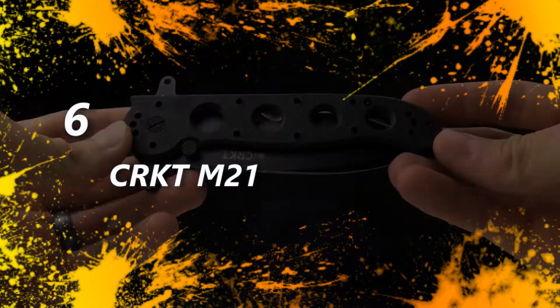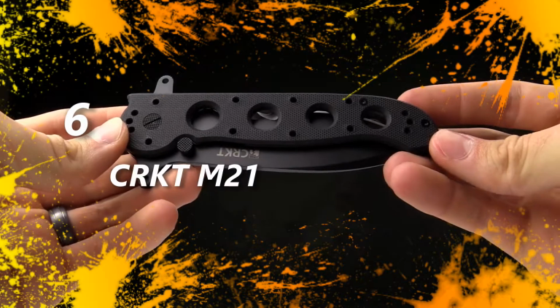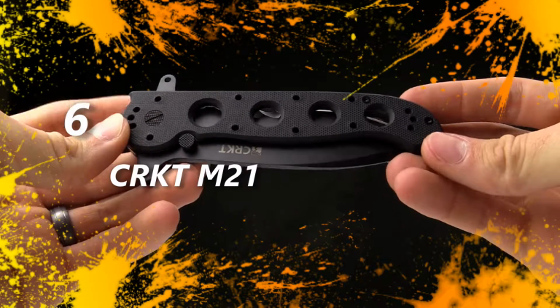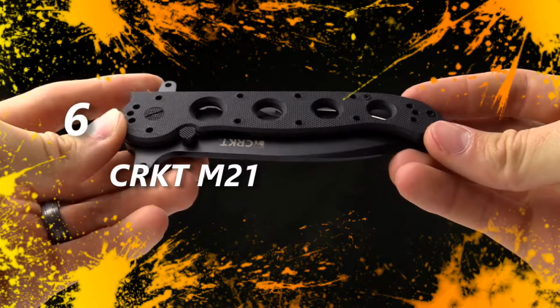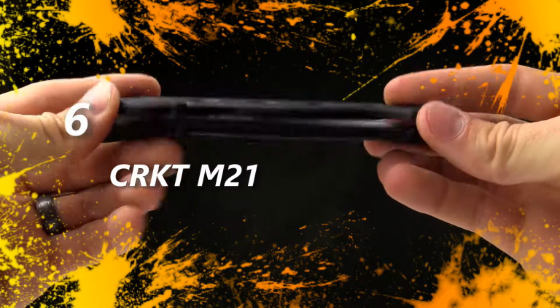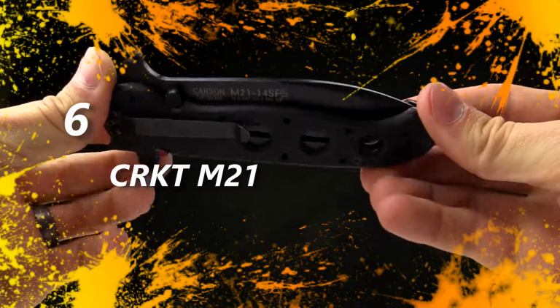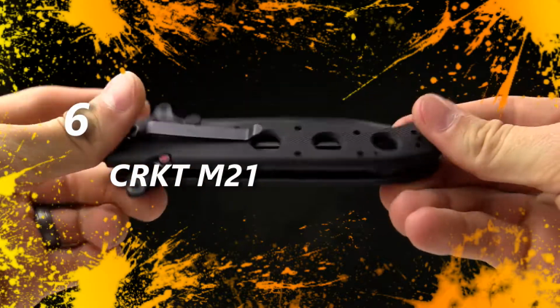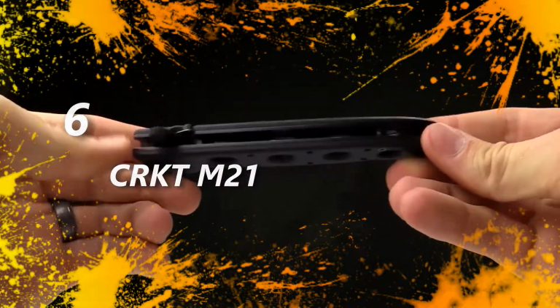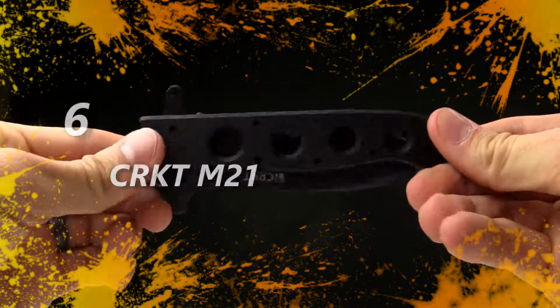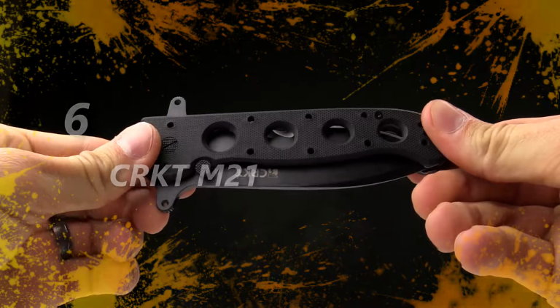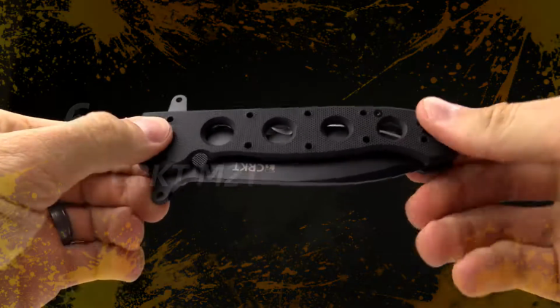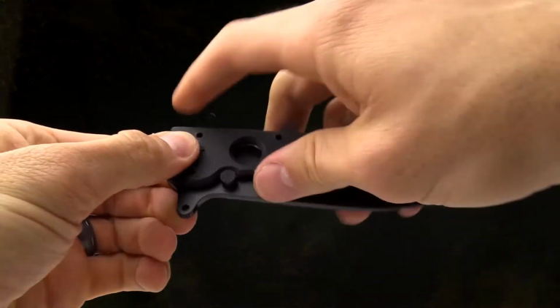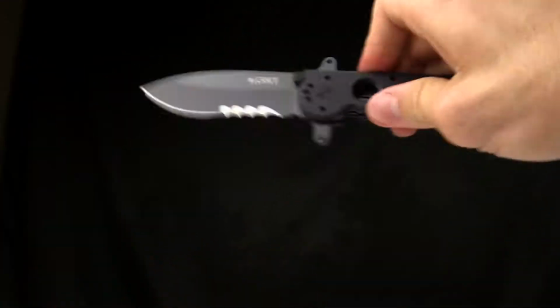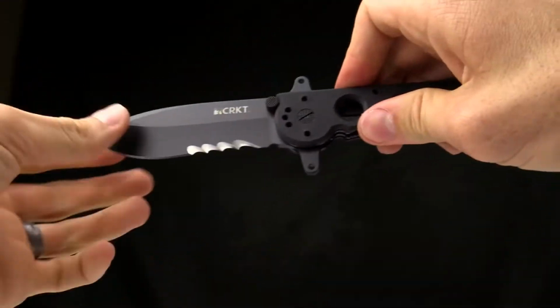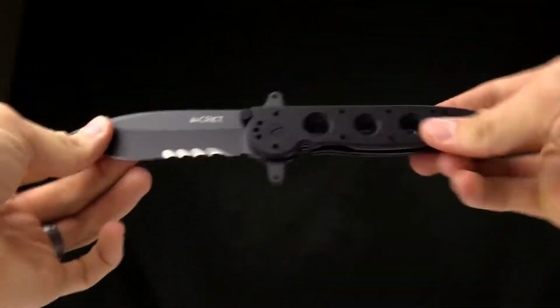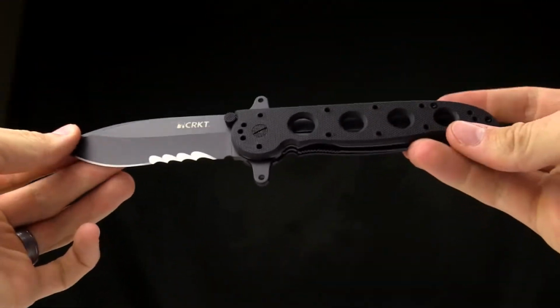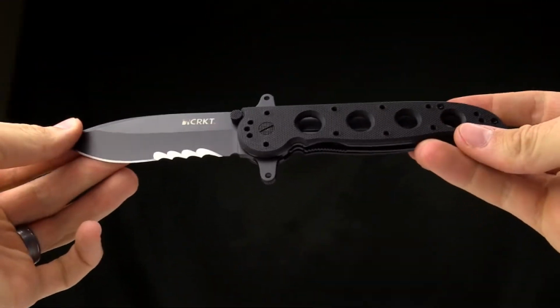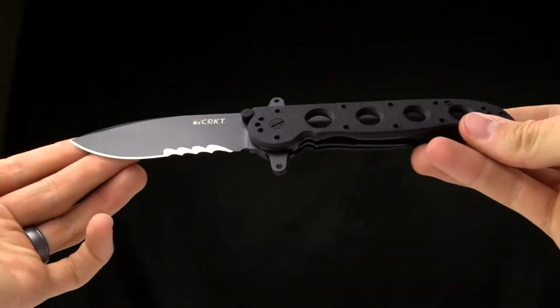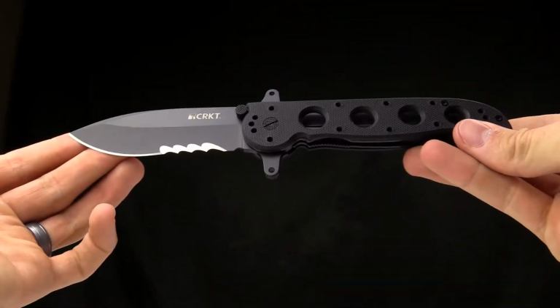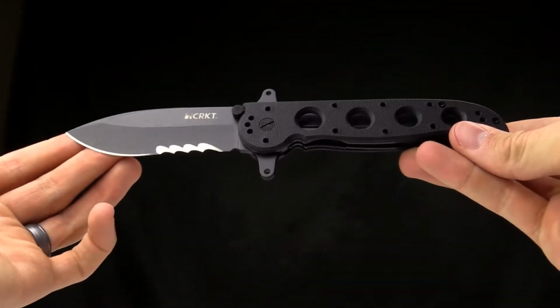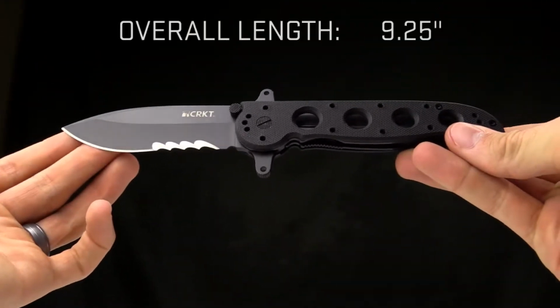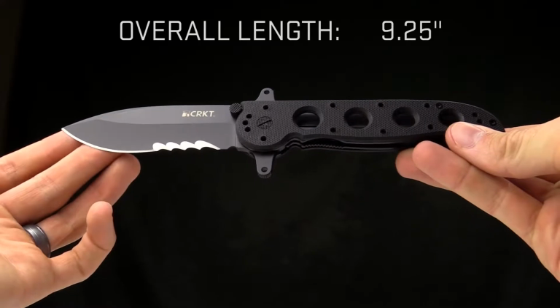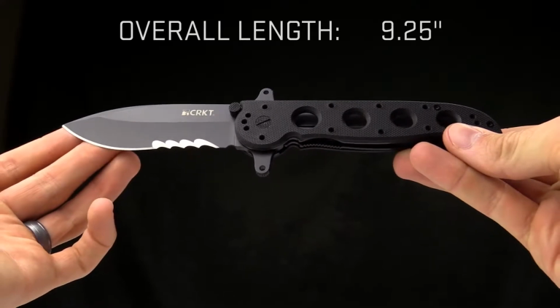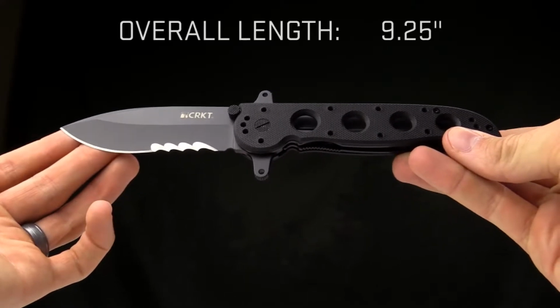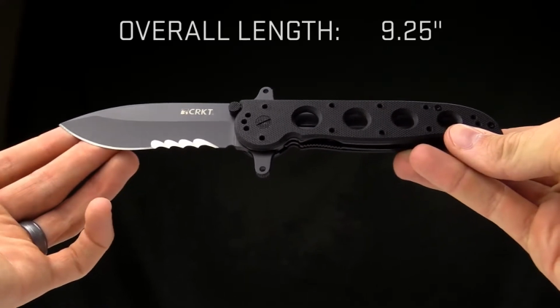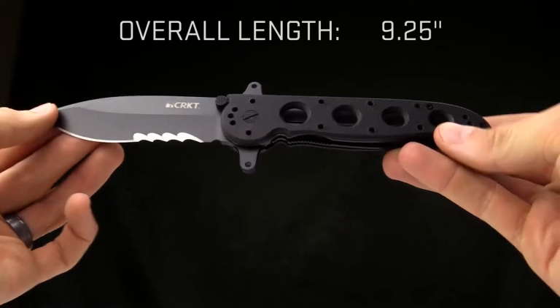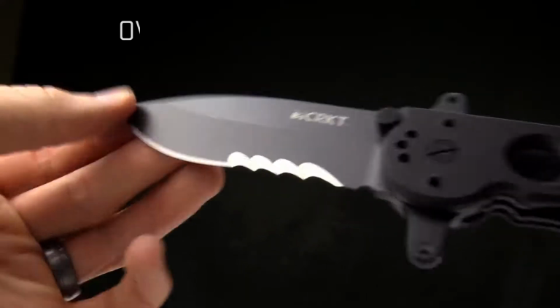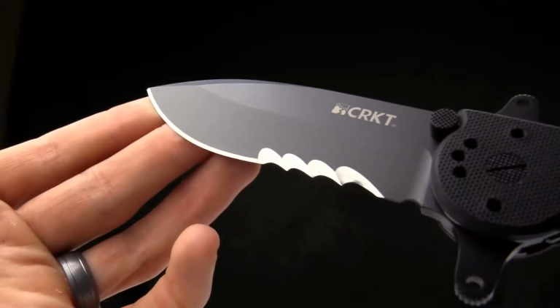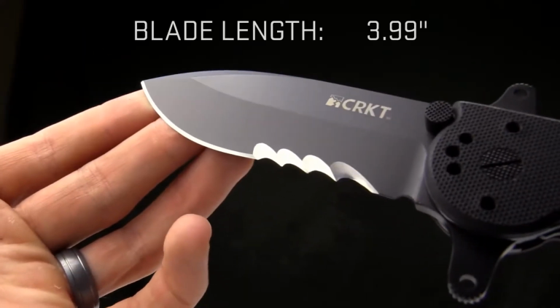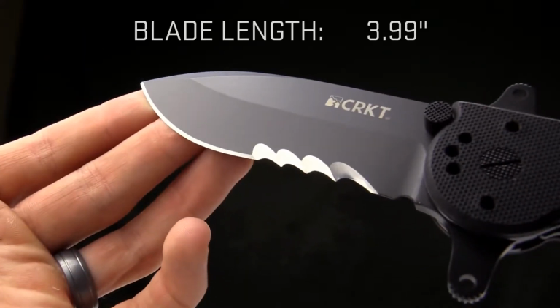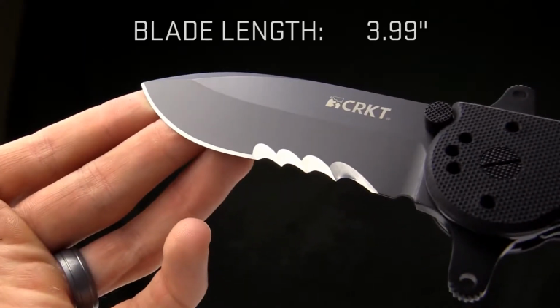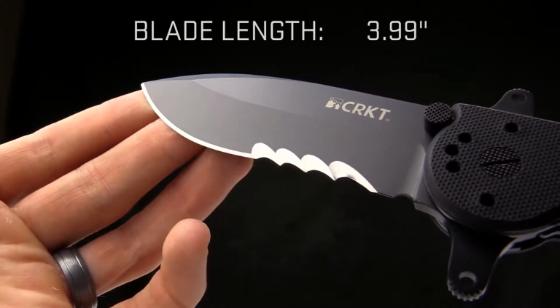Today at CRKT we're taking a look at the M21-14SFG. This is a Kit Carson design designed for tactical use. The overall length is 9¼ inches and the blade length is 3.9 inches.